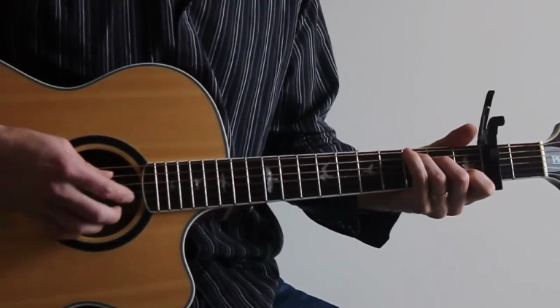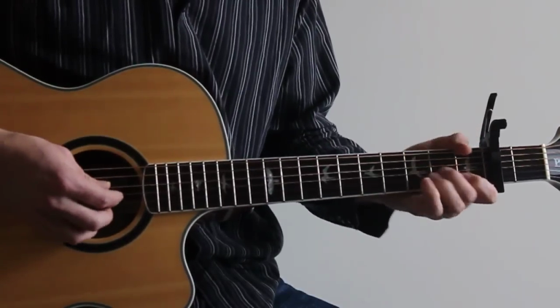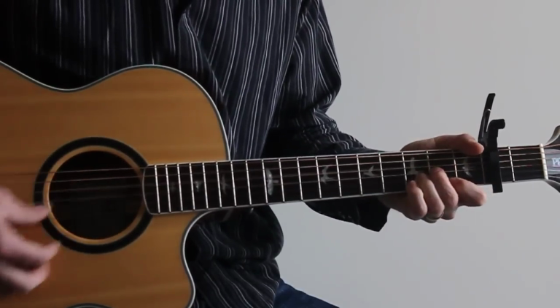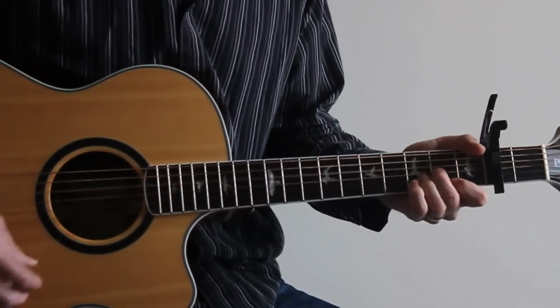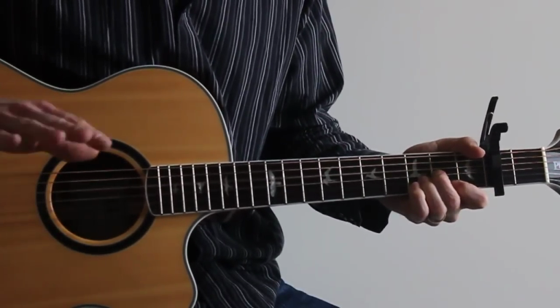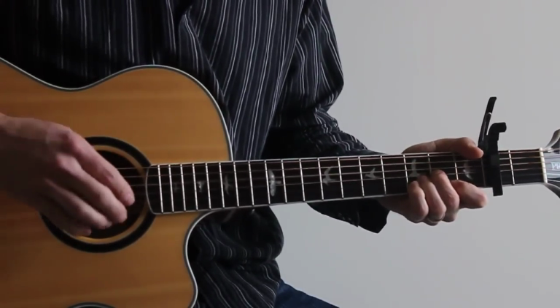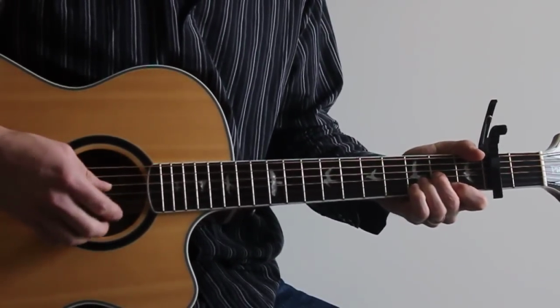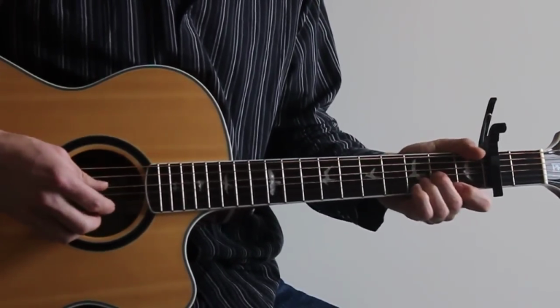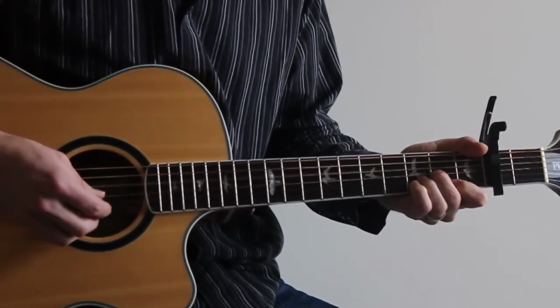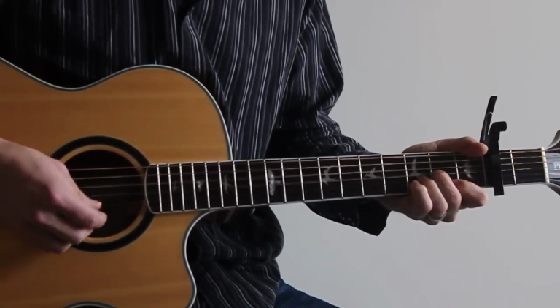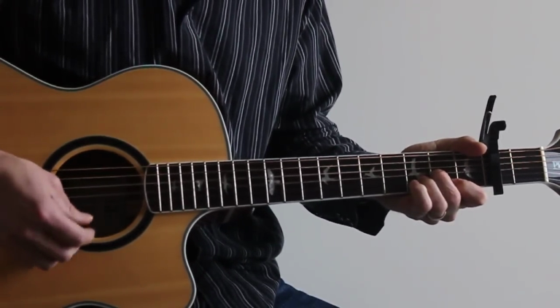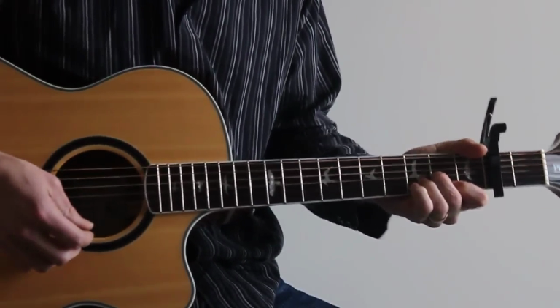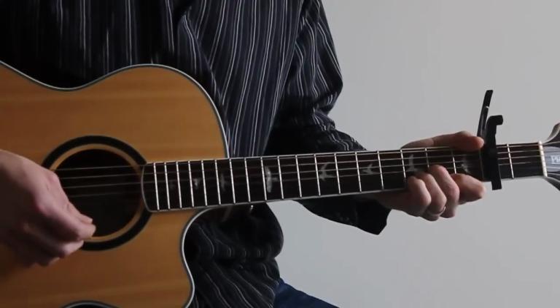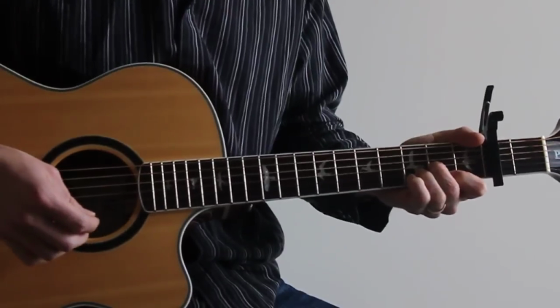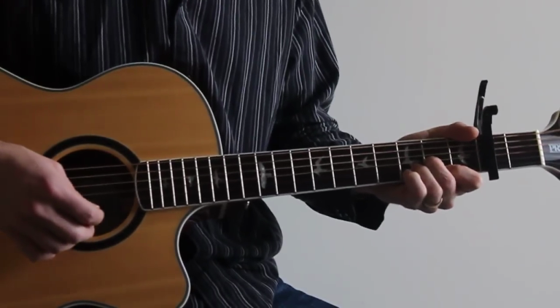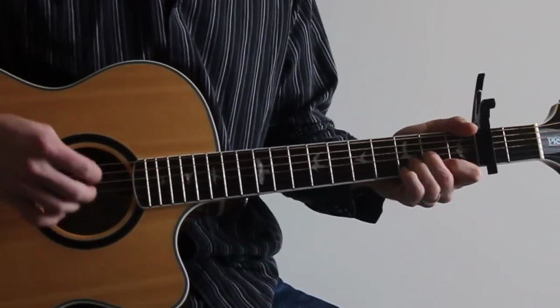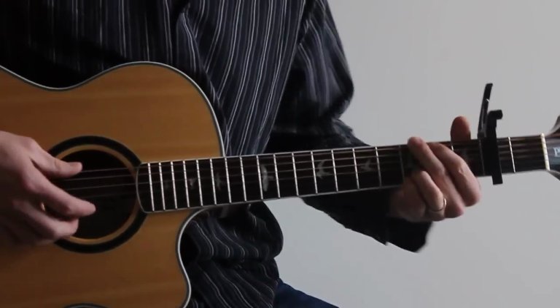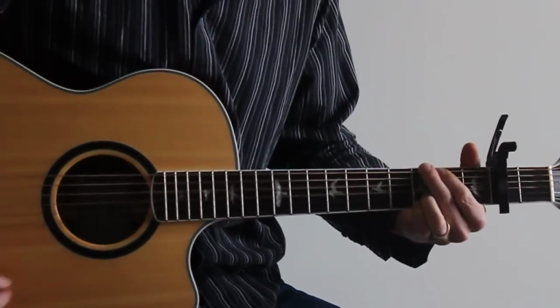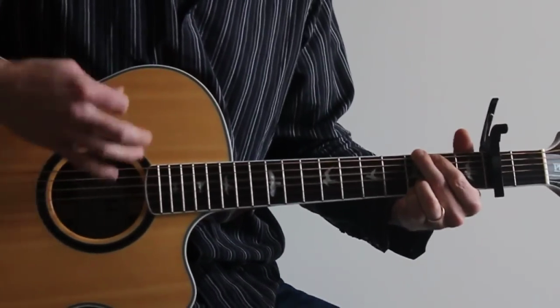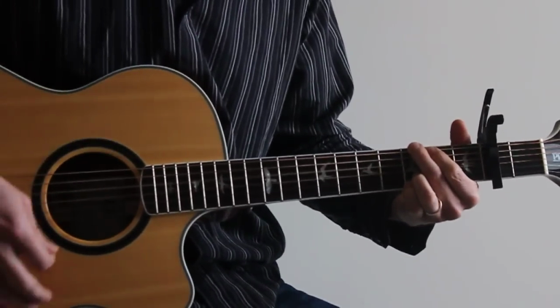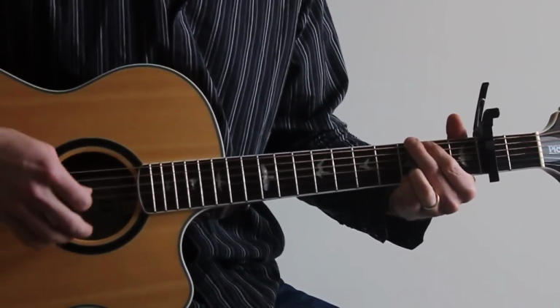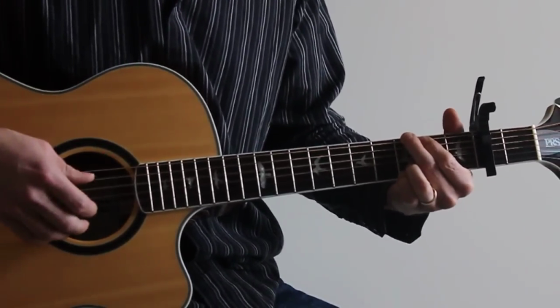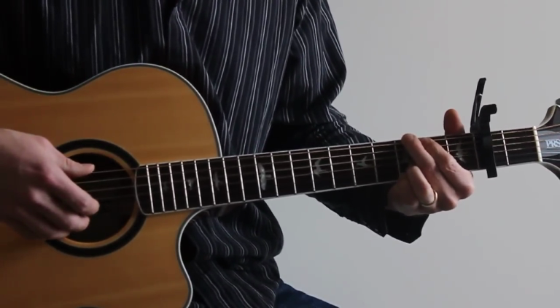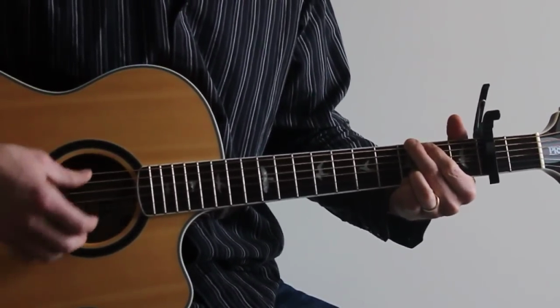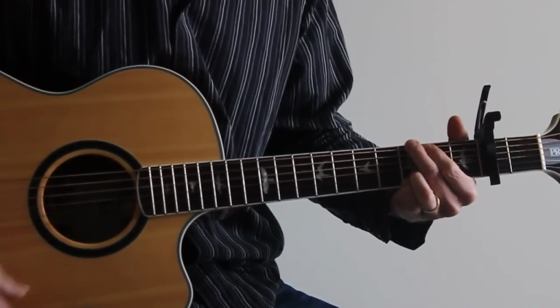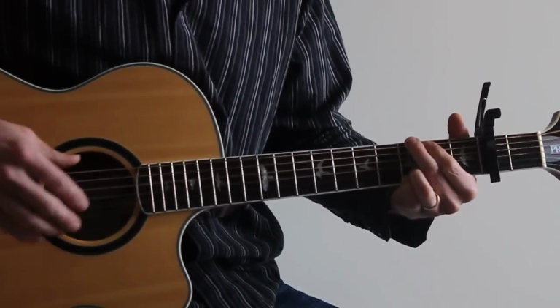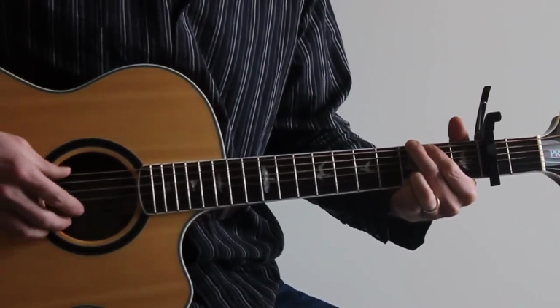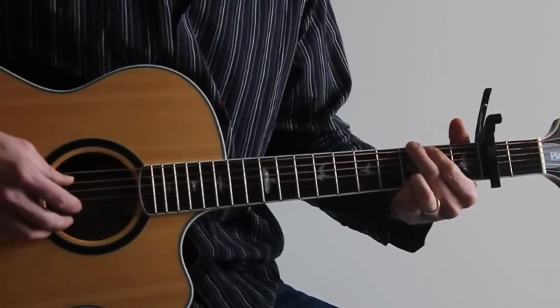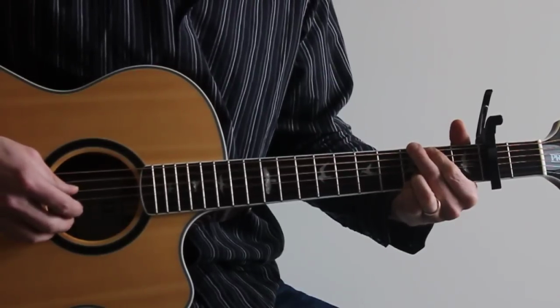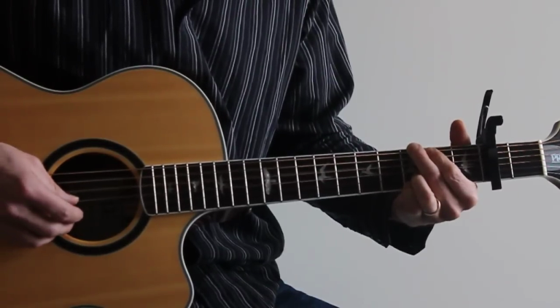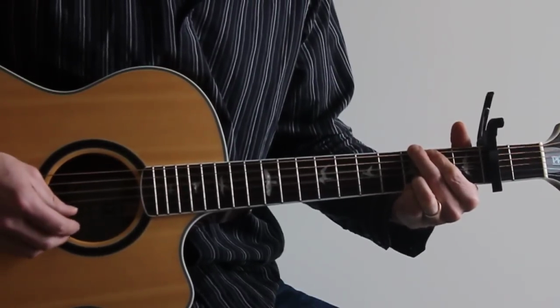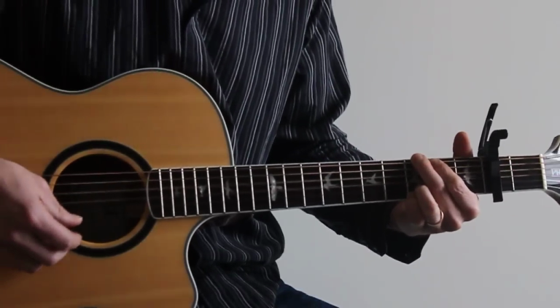Next is a D. From the fourth string up, that'll be an open, two, three, two, okay? And next will be a G. From the sixth all the way through, it's three, two, open, open, open, three.